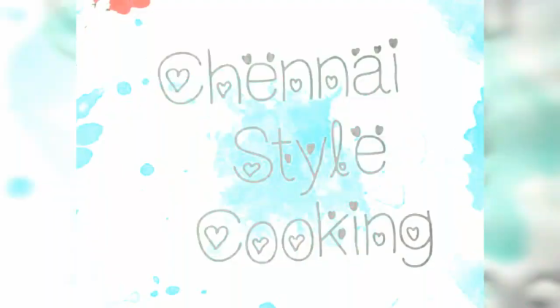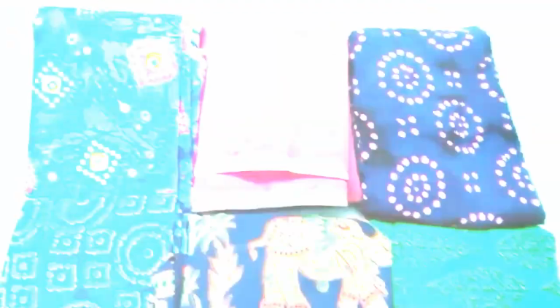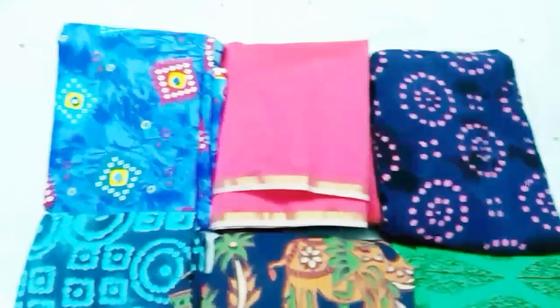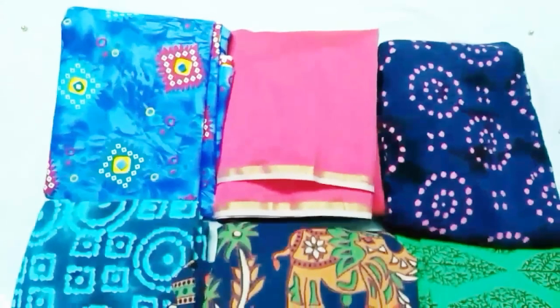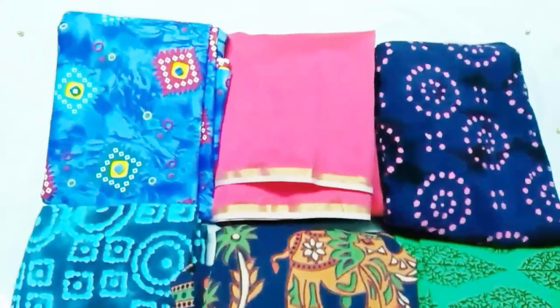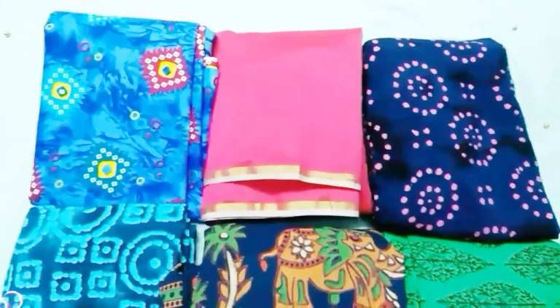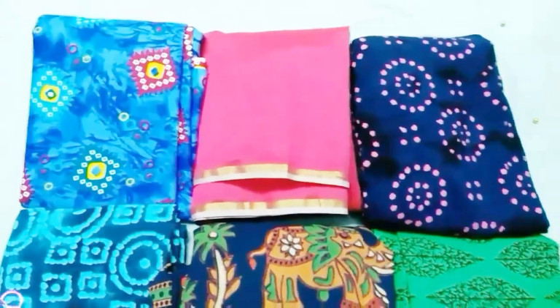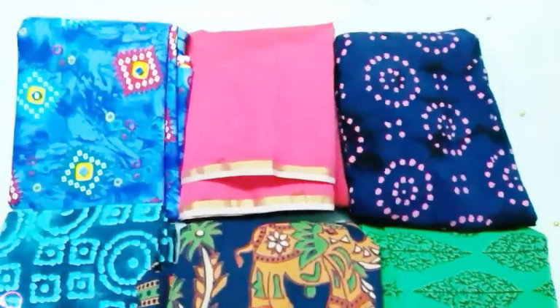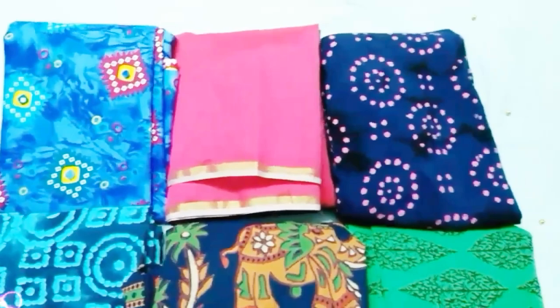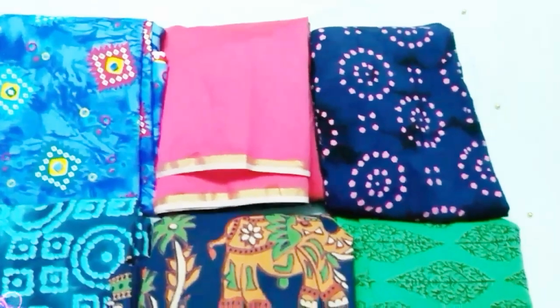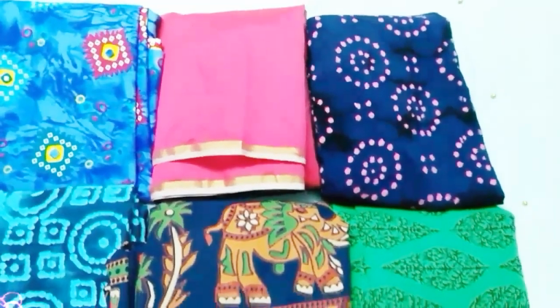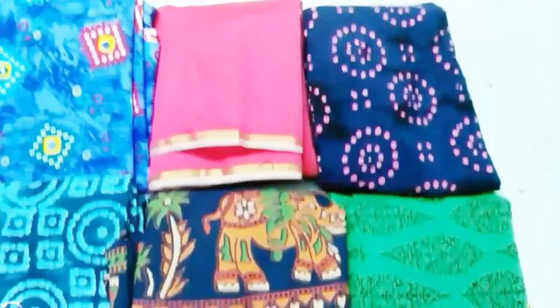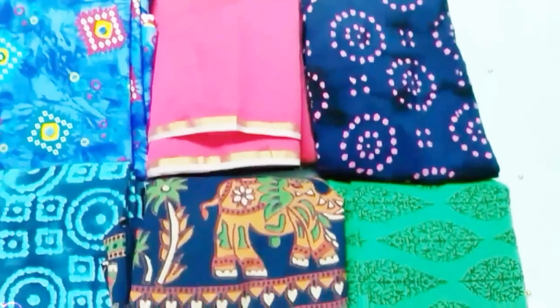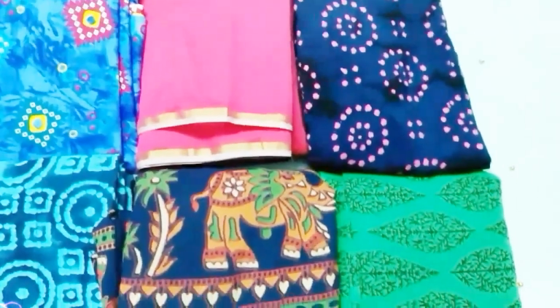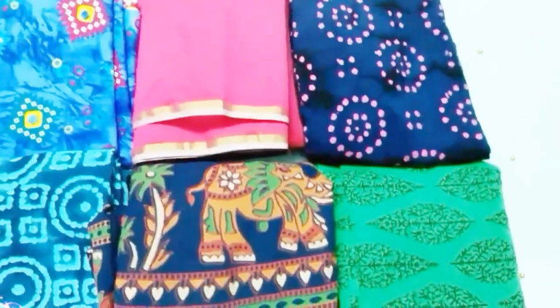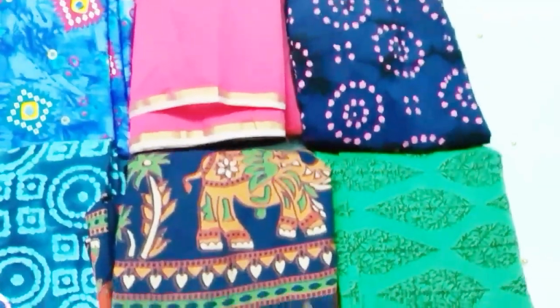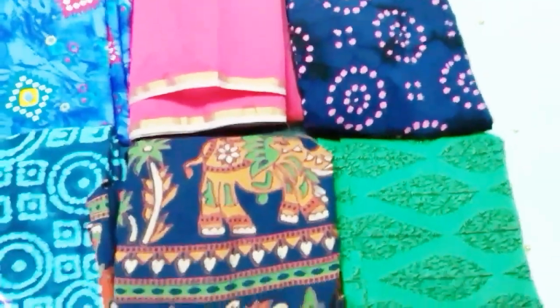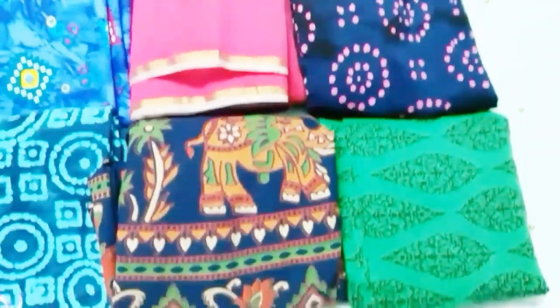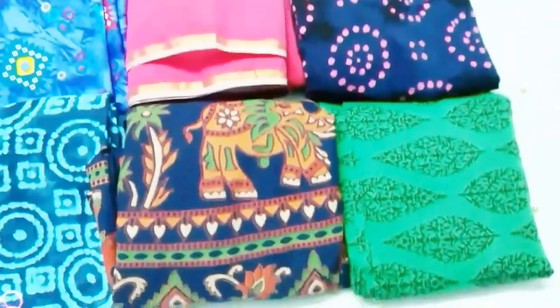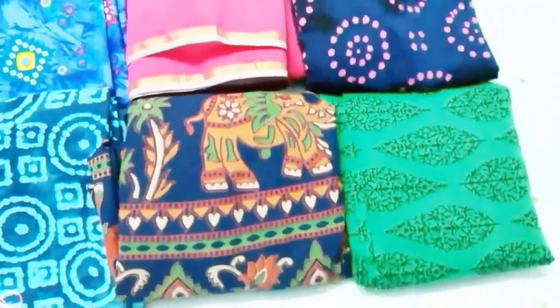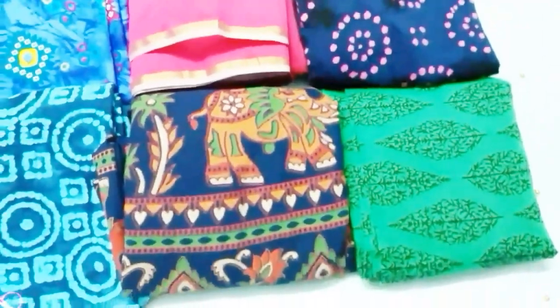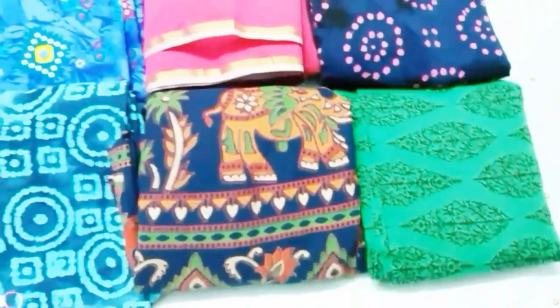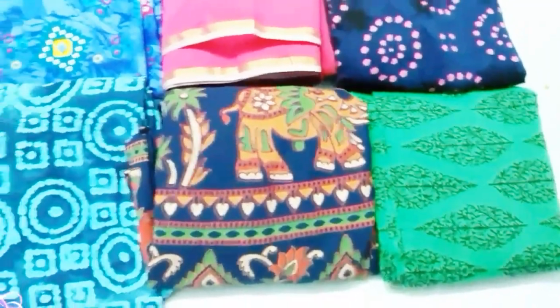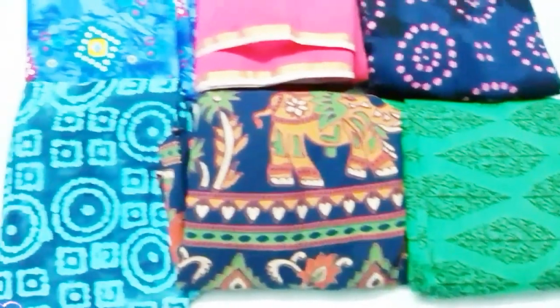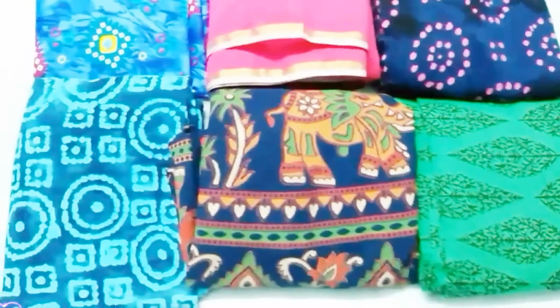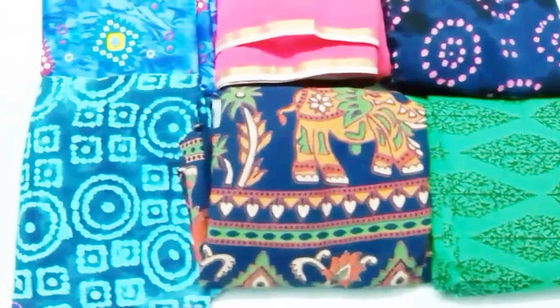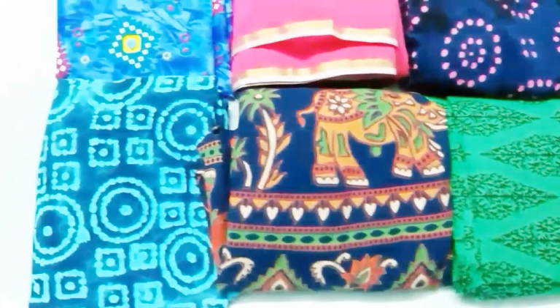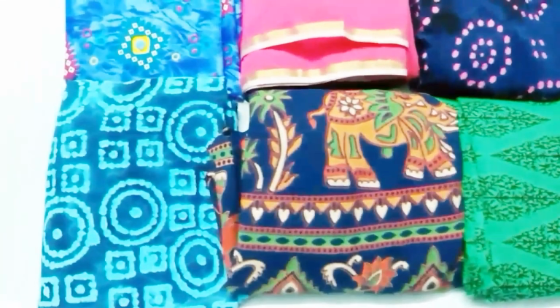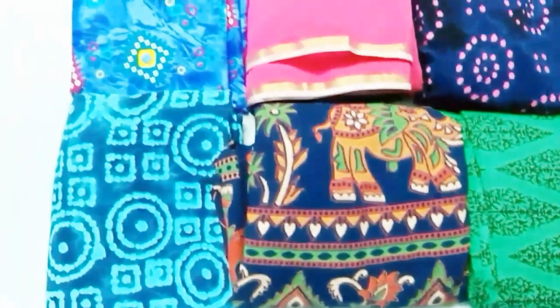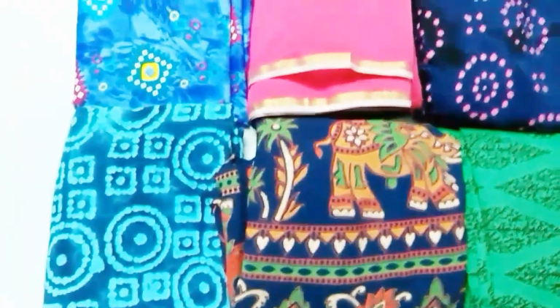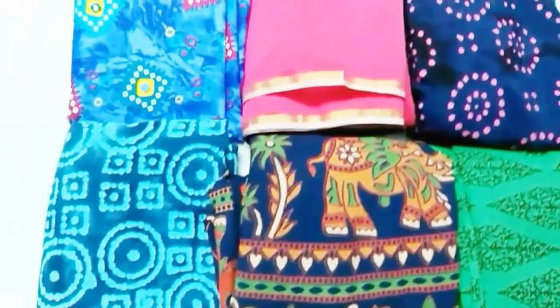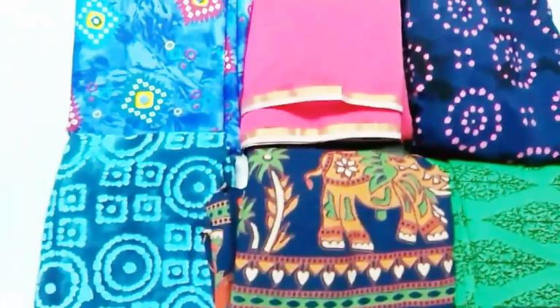Hi friends, welcome to Chennai Style Cooking. In this video, I'm going to show you the material in Cotton Street. I'm going to show you a Cotton Street vlog.